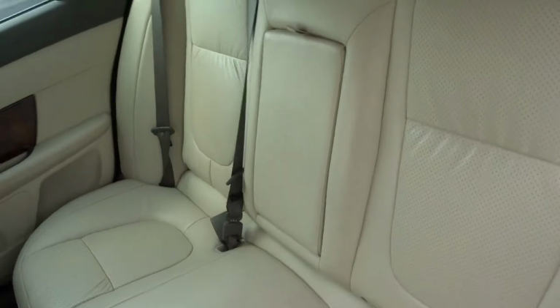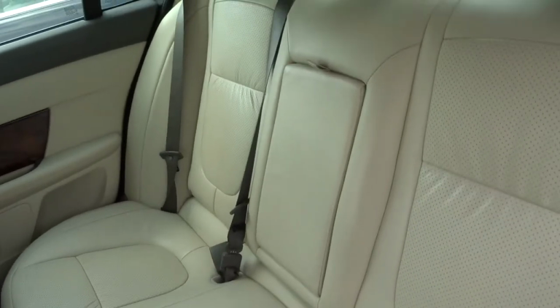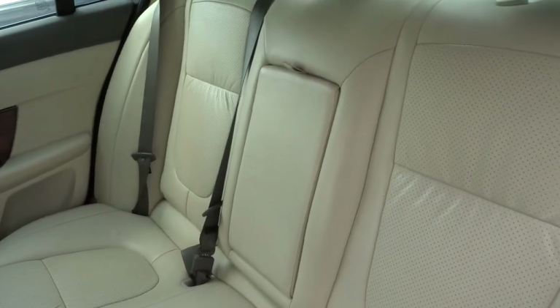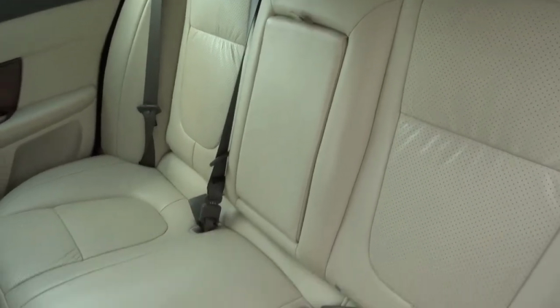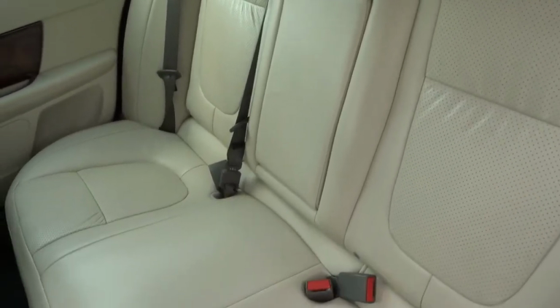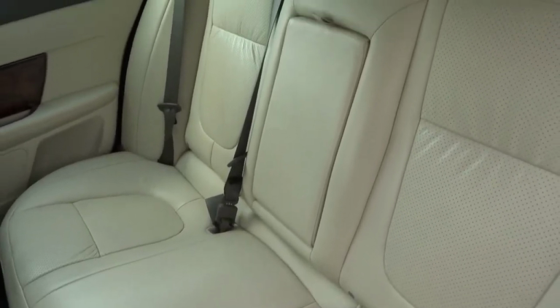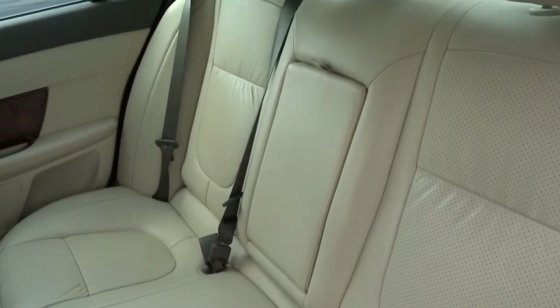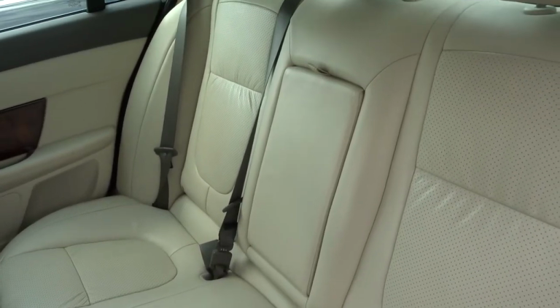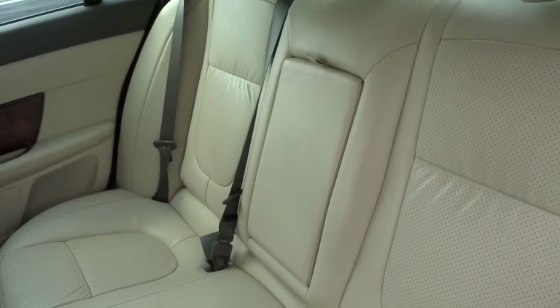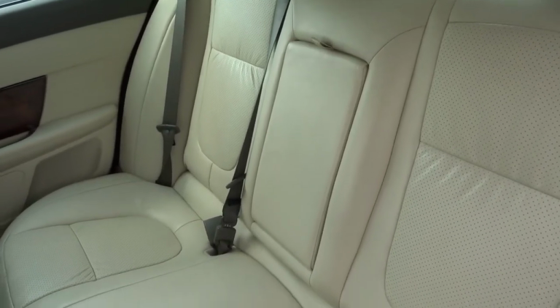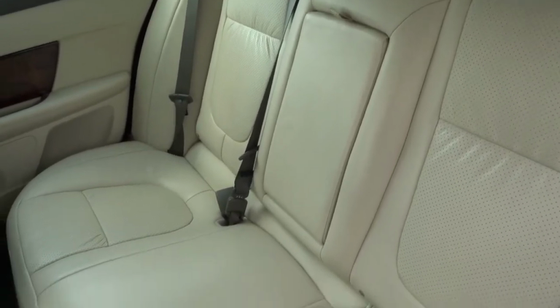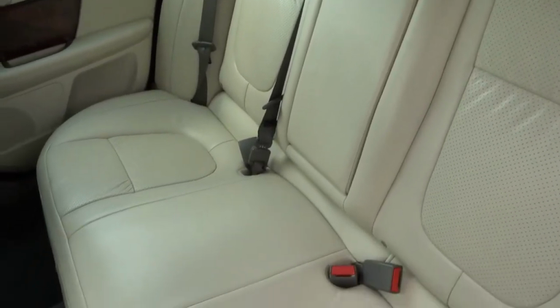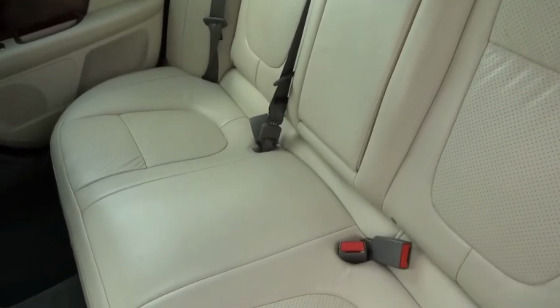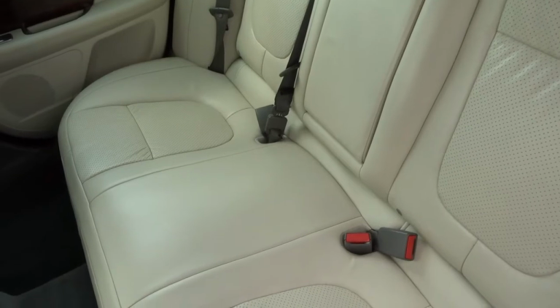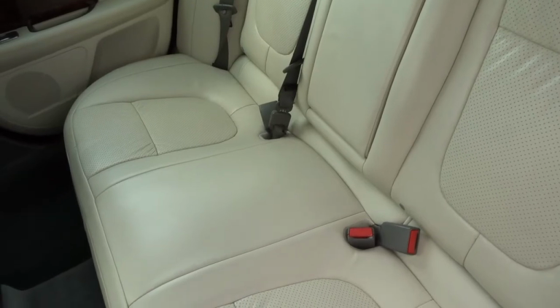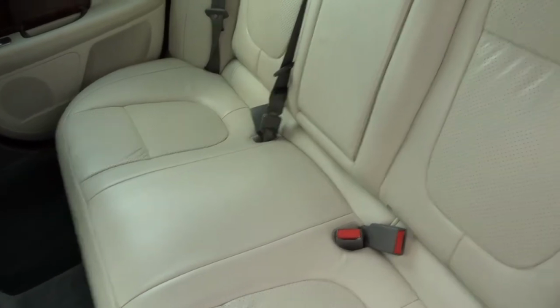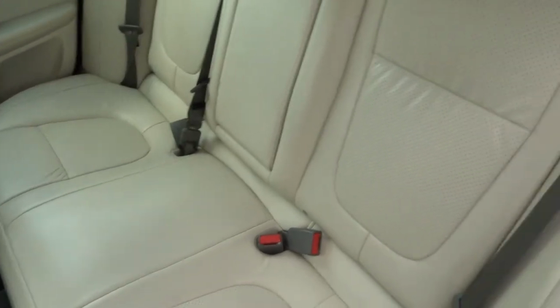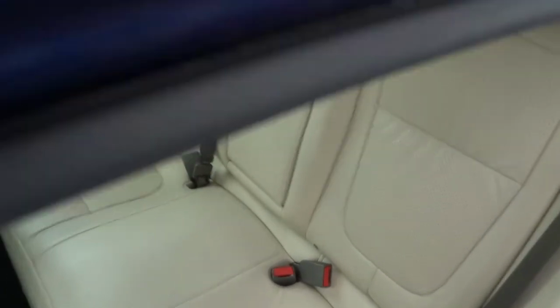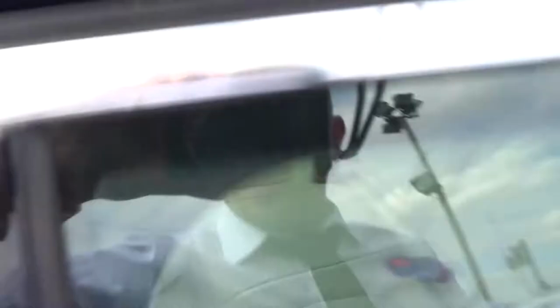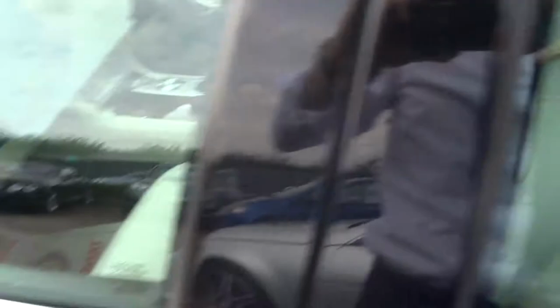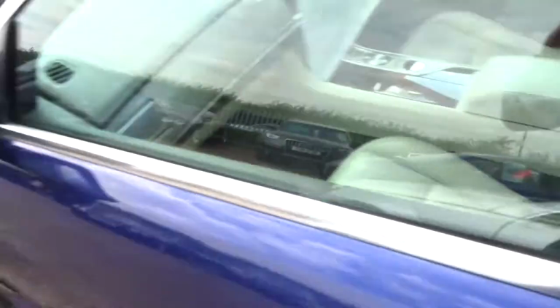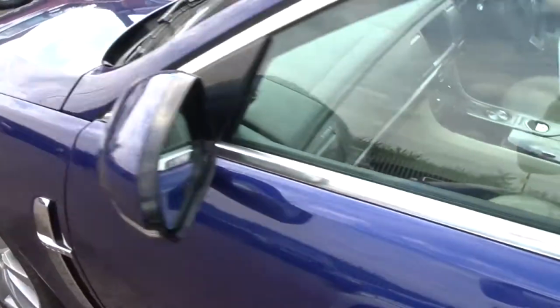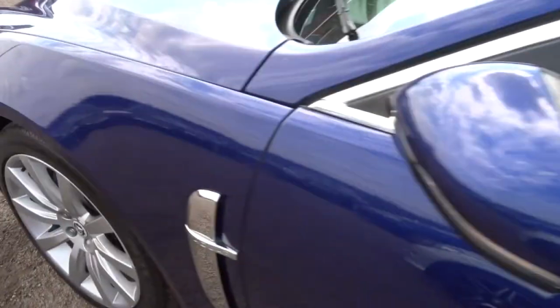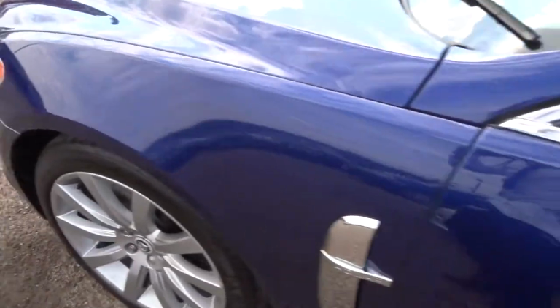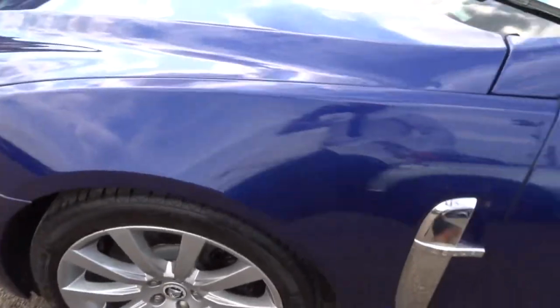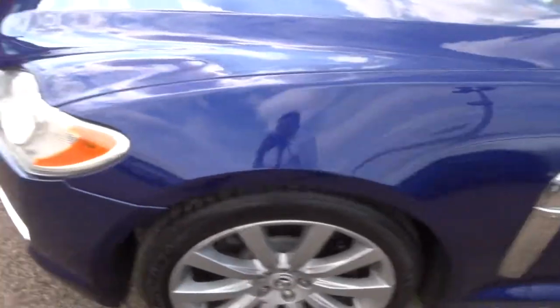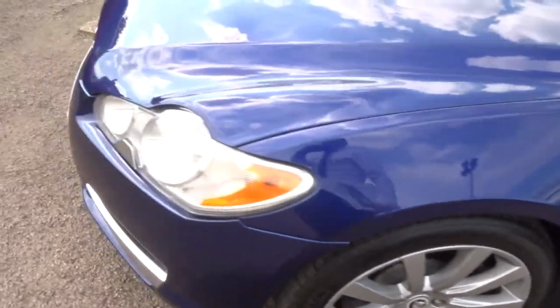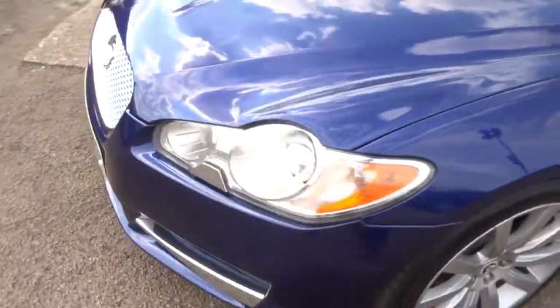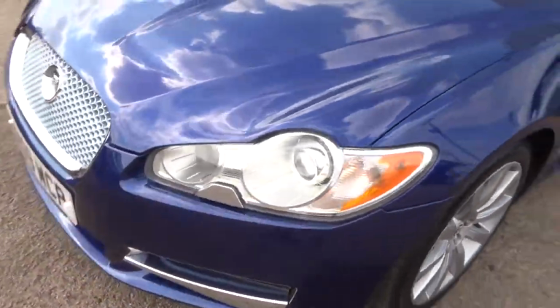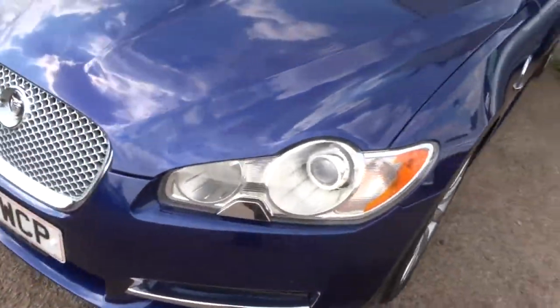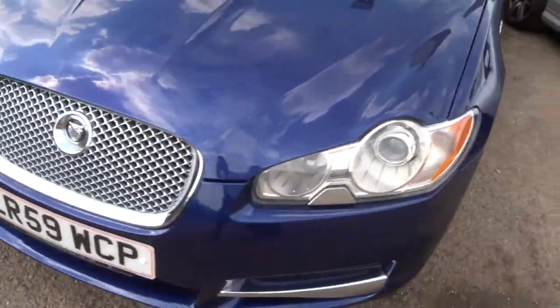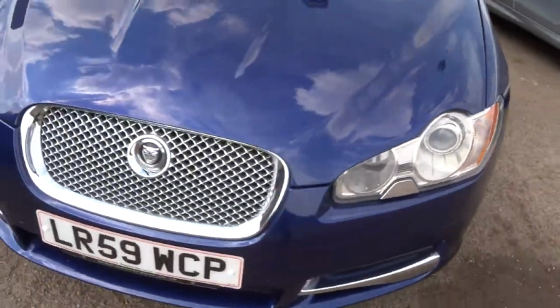Magnolia leather trim, vented seats, and a centre armrest for passengers with a couple of cup holders. Xenon headlights.